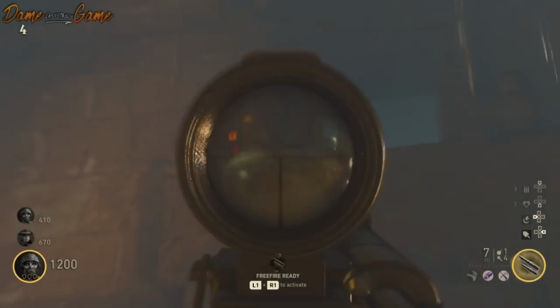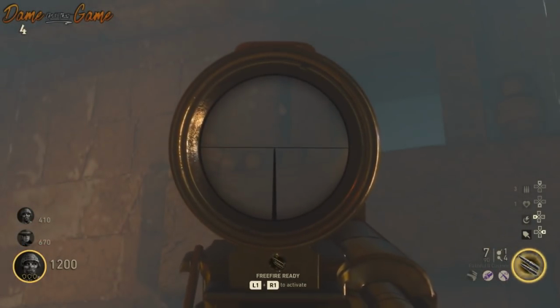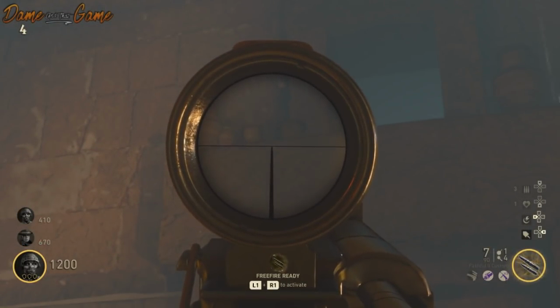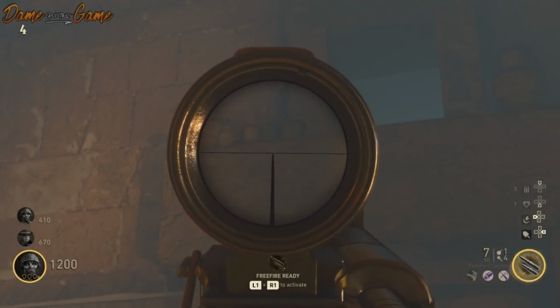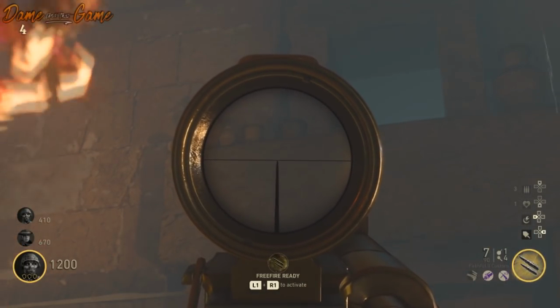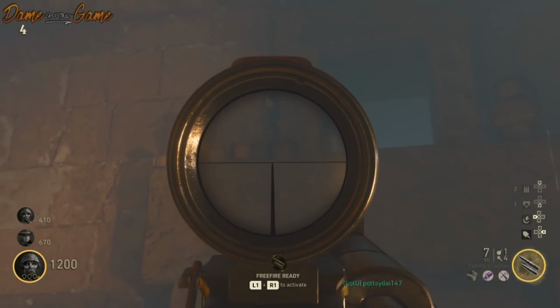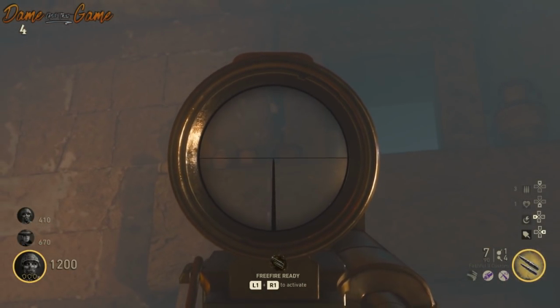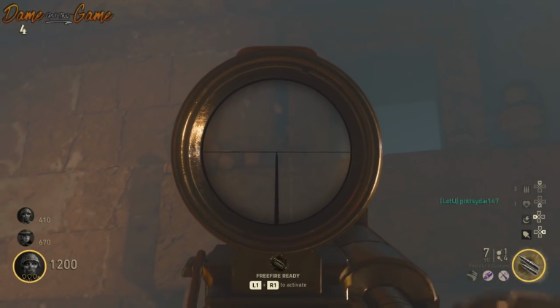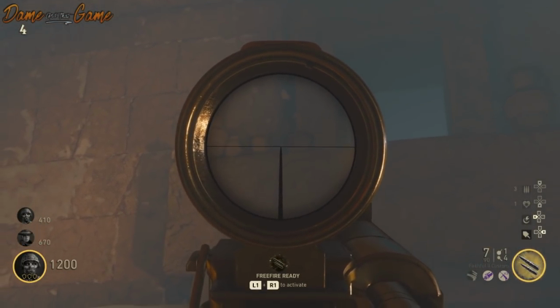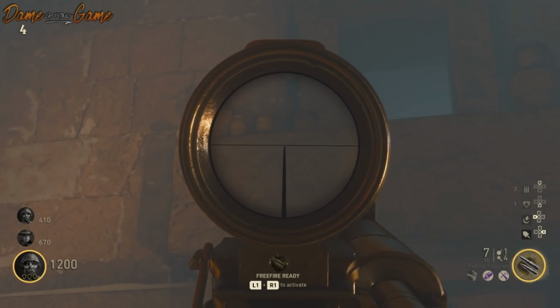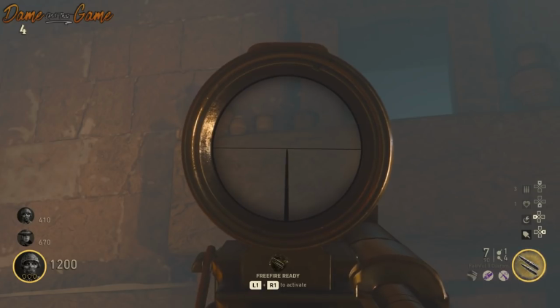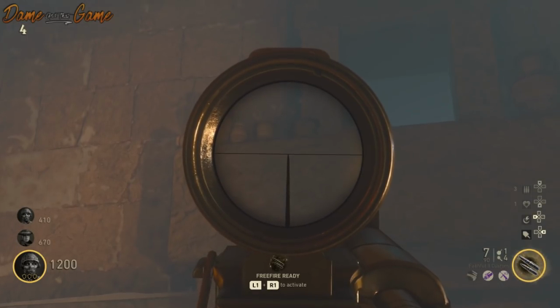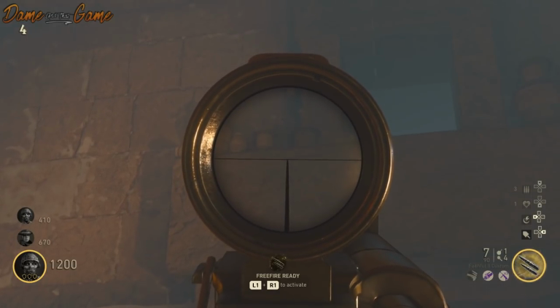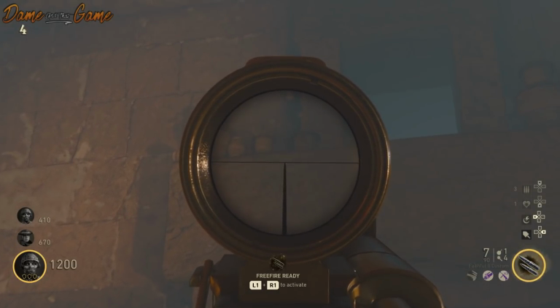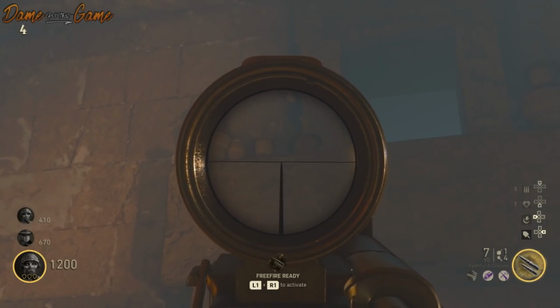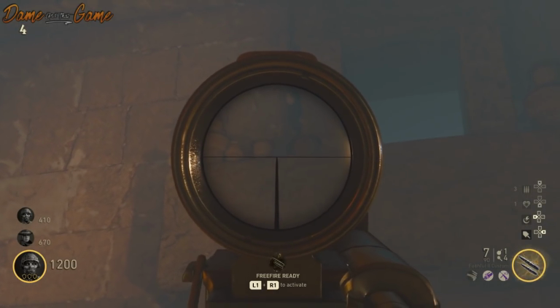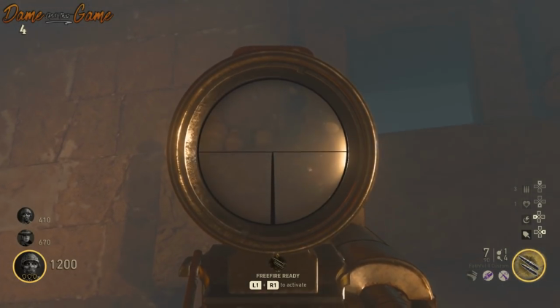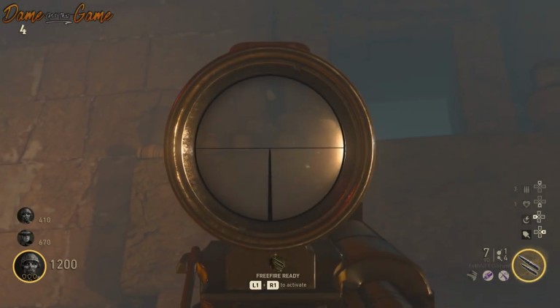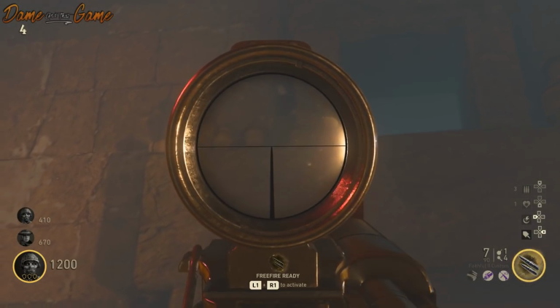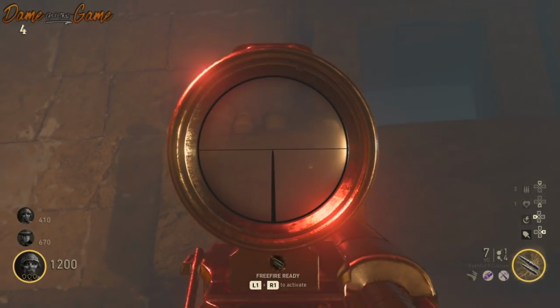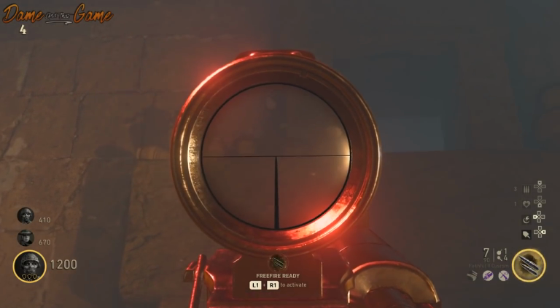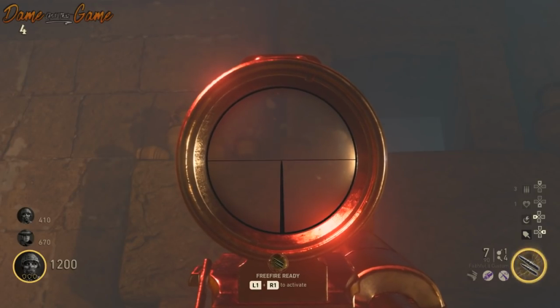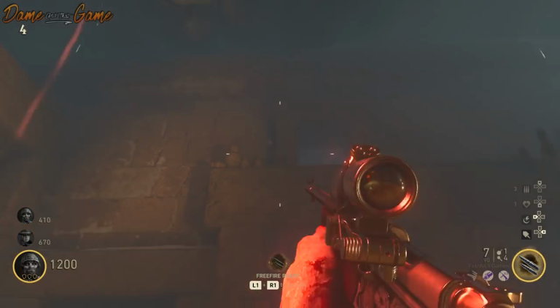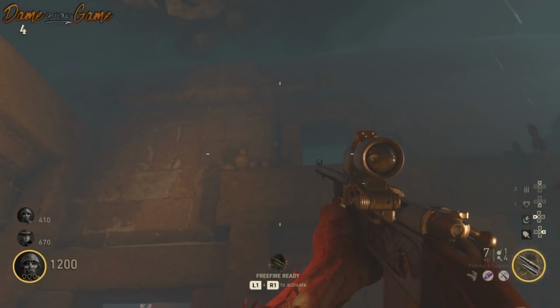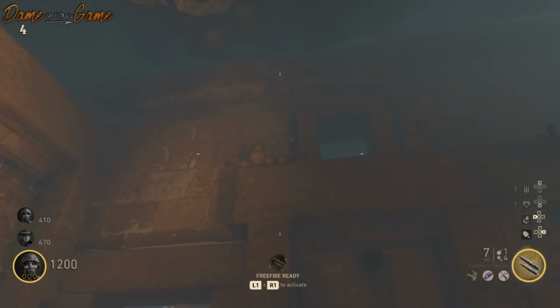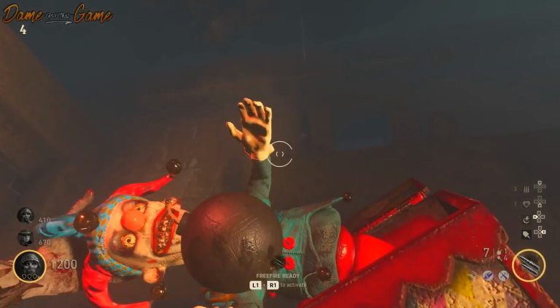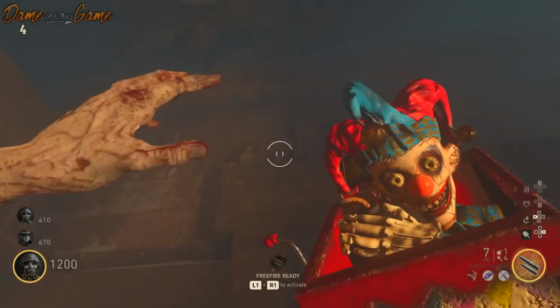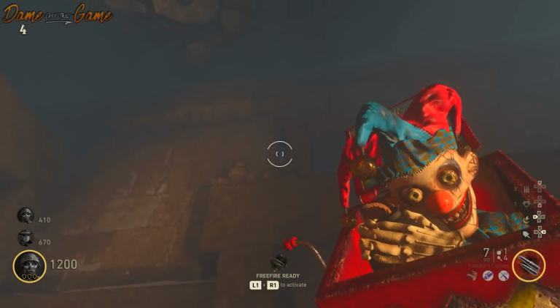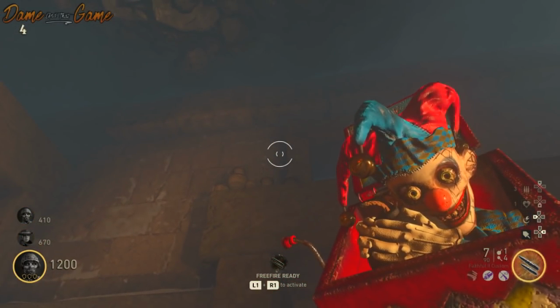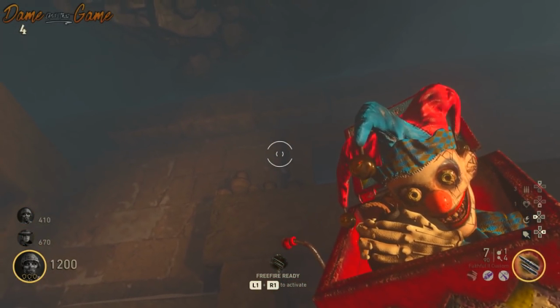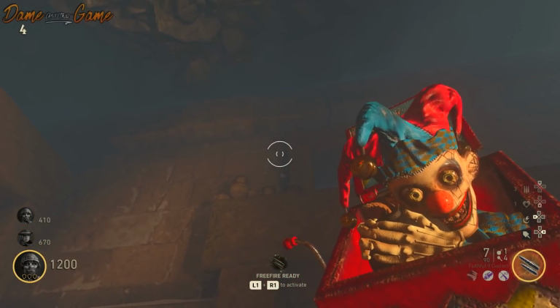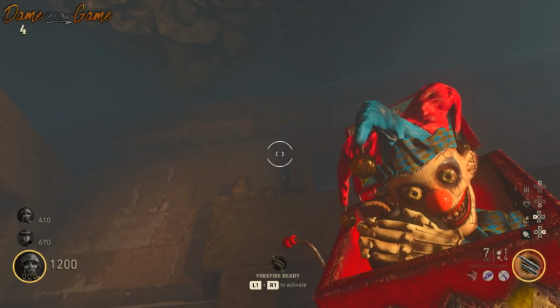You can only really see it when you throw the Jack-in-the-Box and it explodes — then you can see a bright light which shows the shadow of the class symbol. It can be found opposite the doorway, in between two vases on the right-hand side next to Speed Cola, near the previous class symbol we just did.